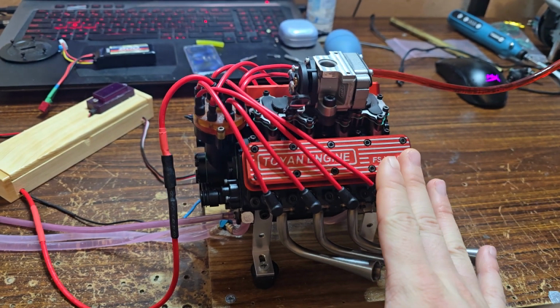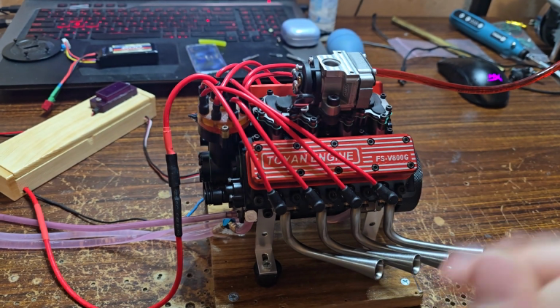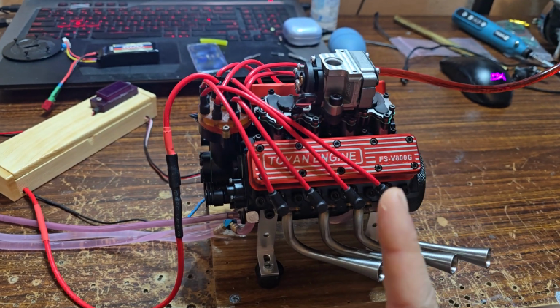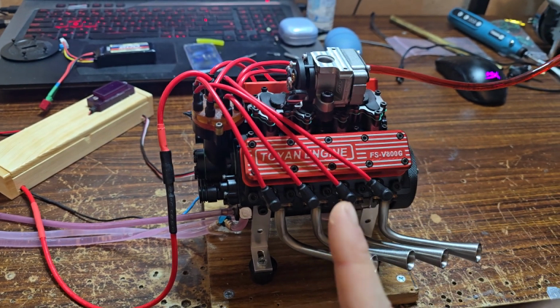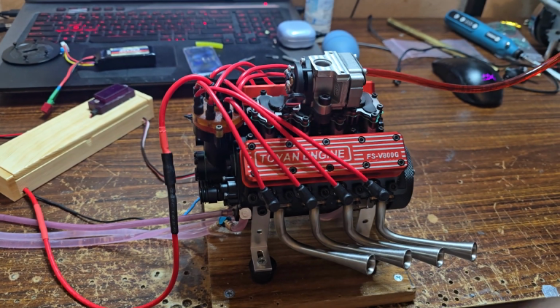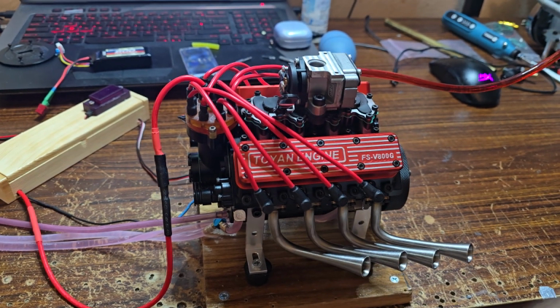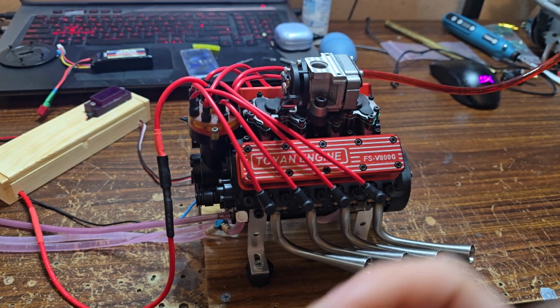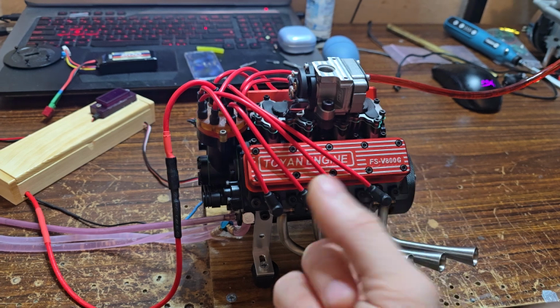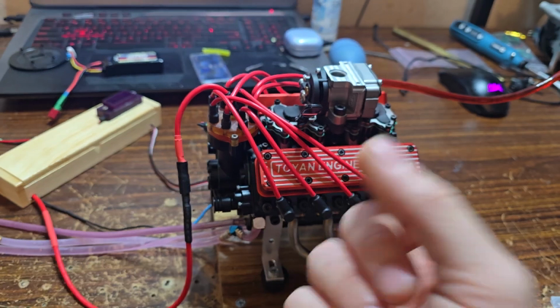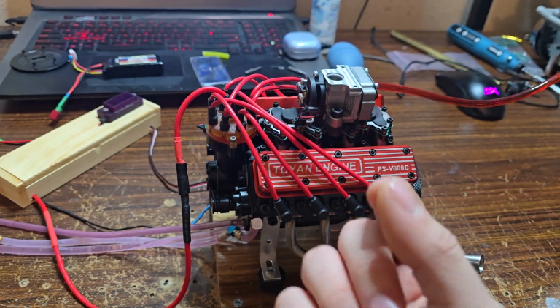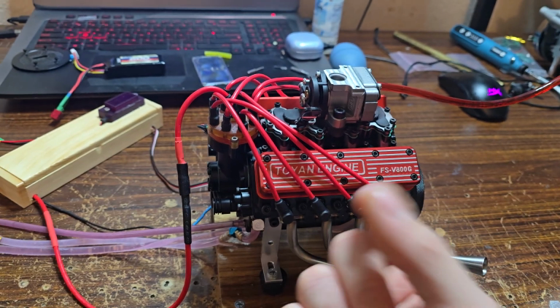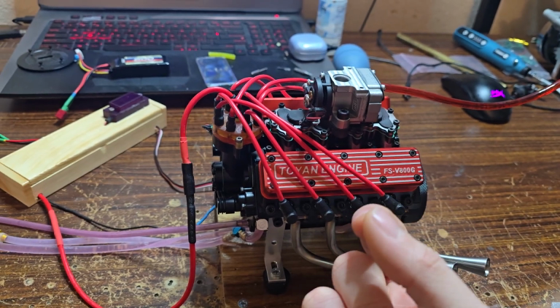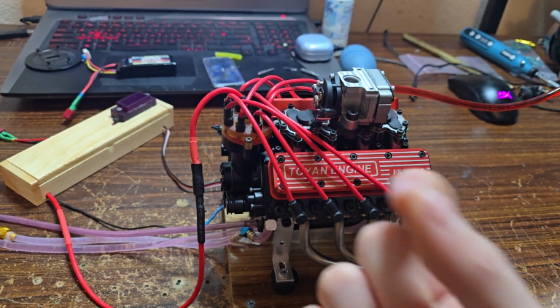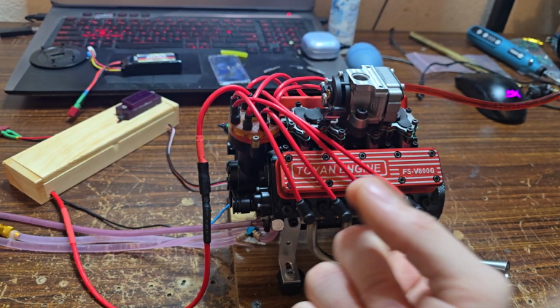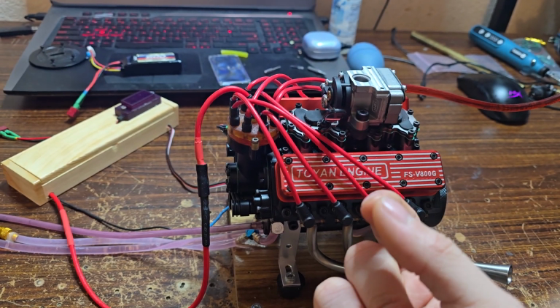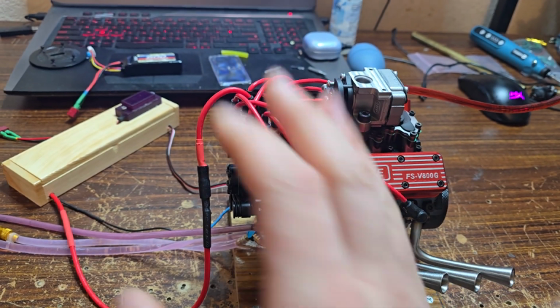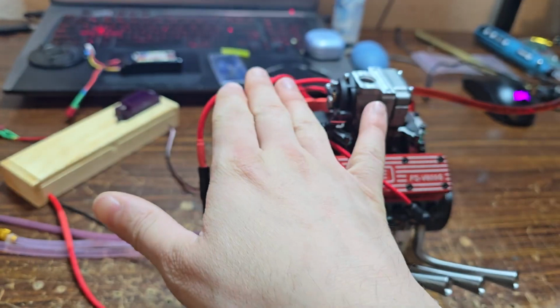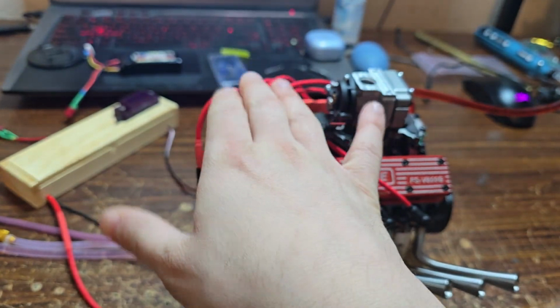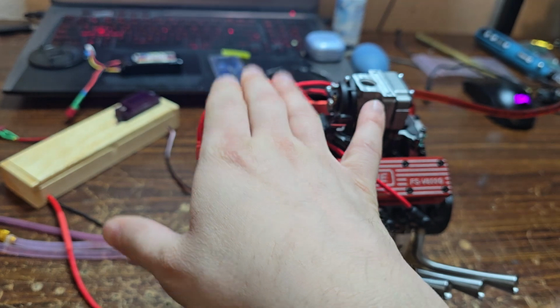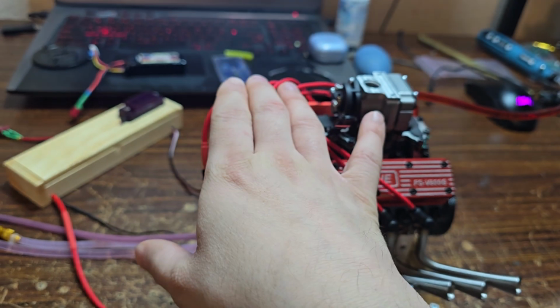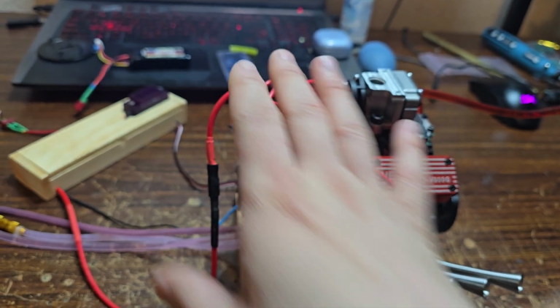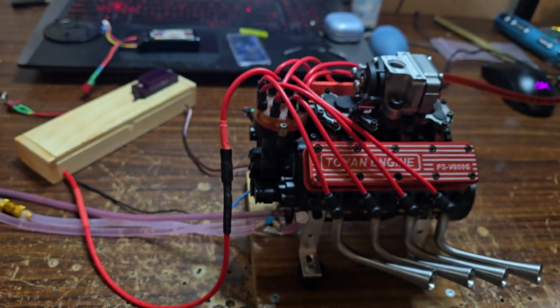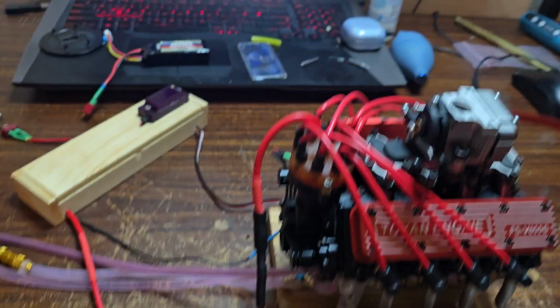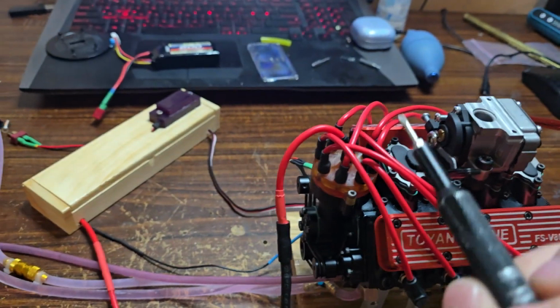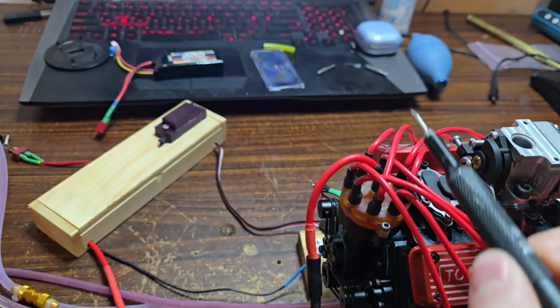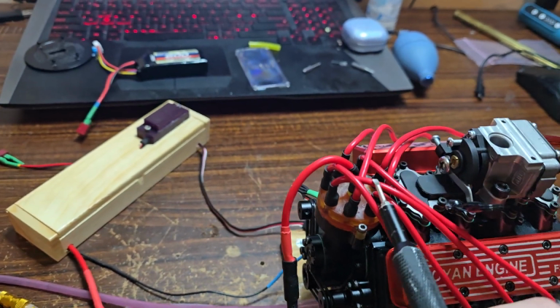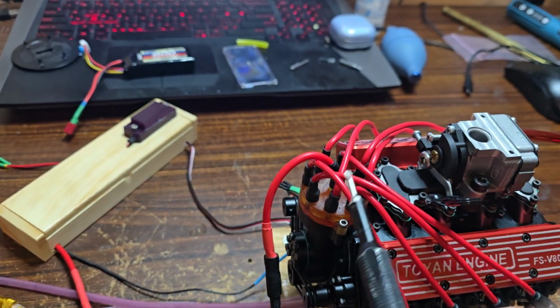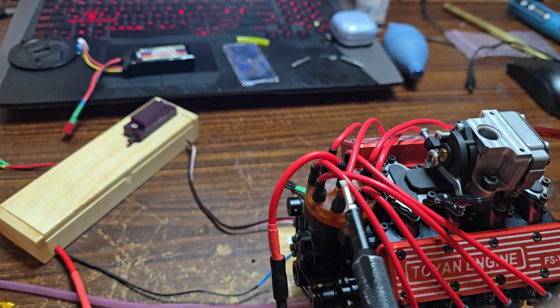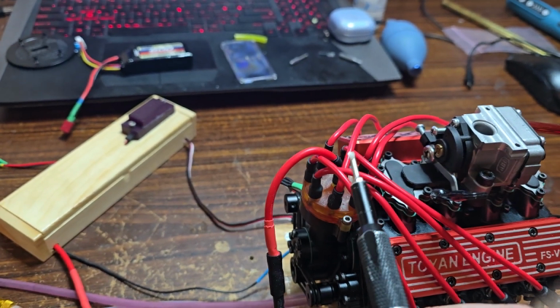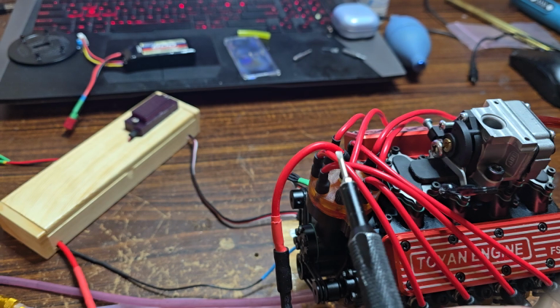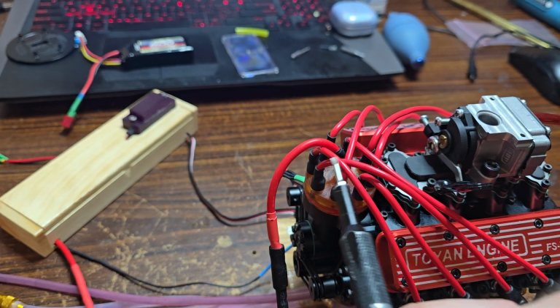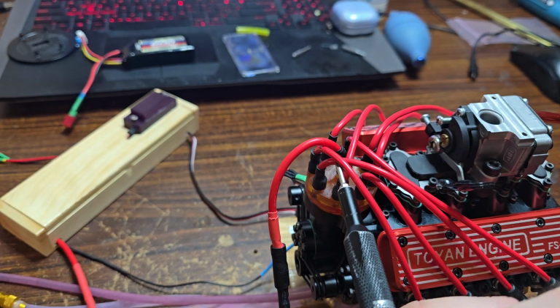However, there are some things on this engine that could have used extra time to be perfect. And I'm going to start with this distributor right here. I did have to solder my wires onto the distributor.